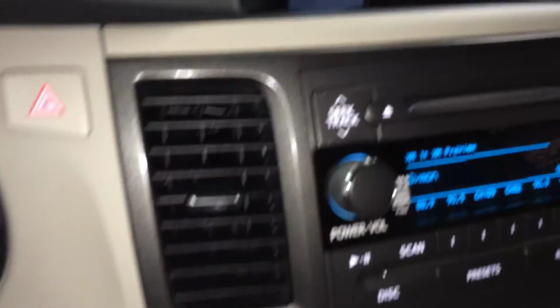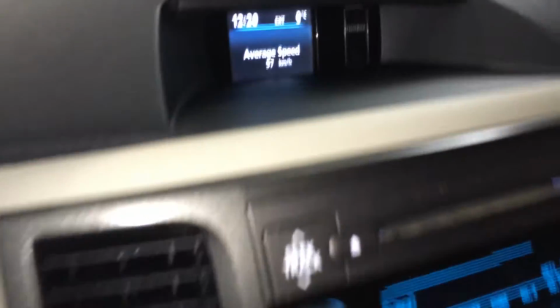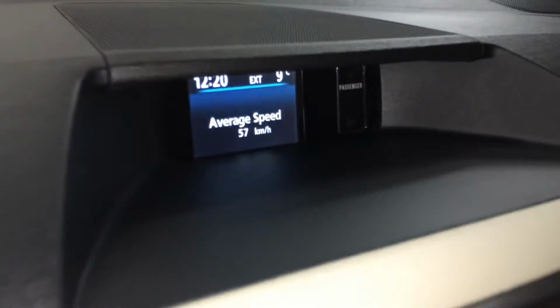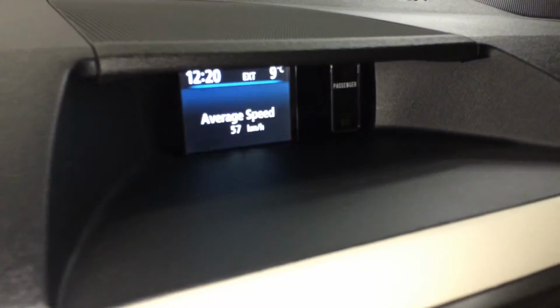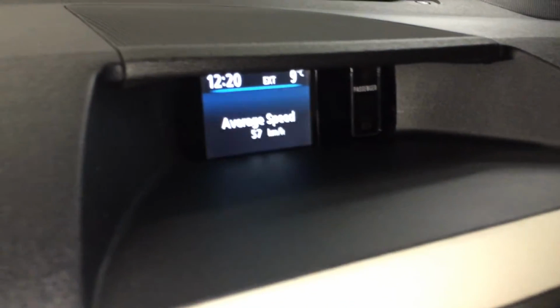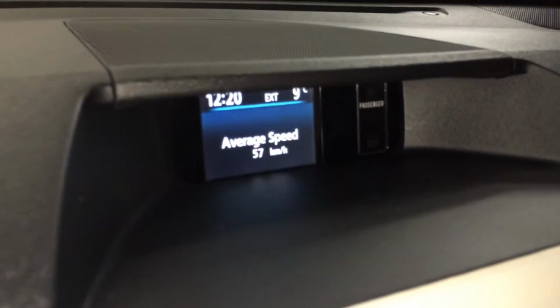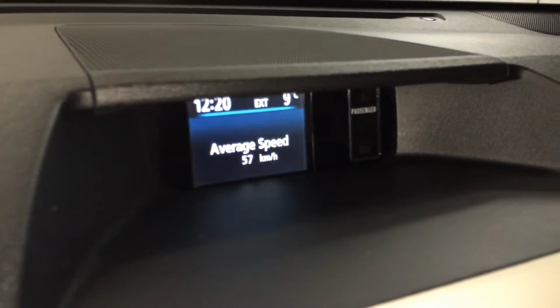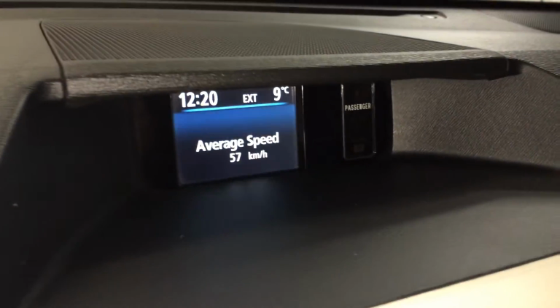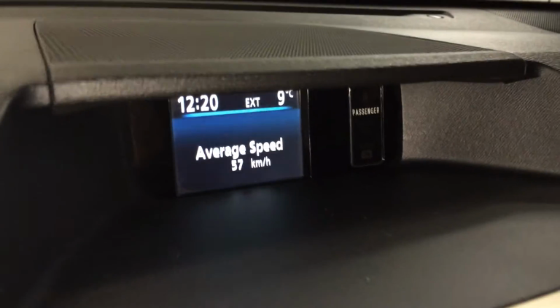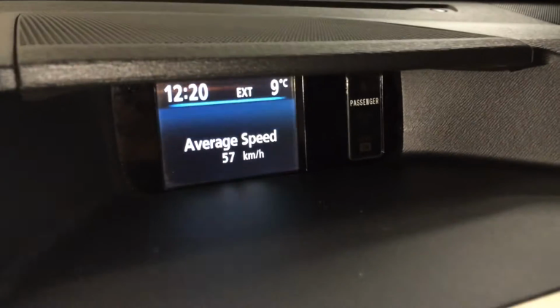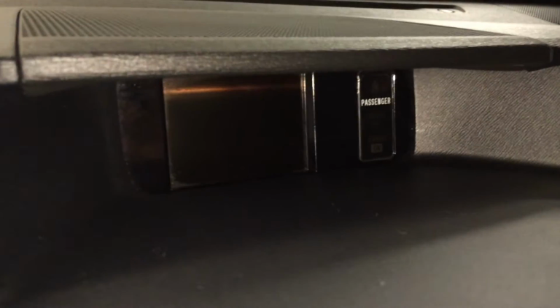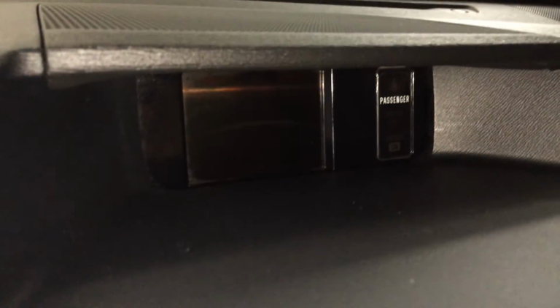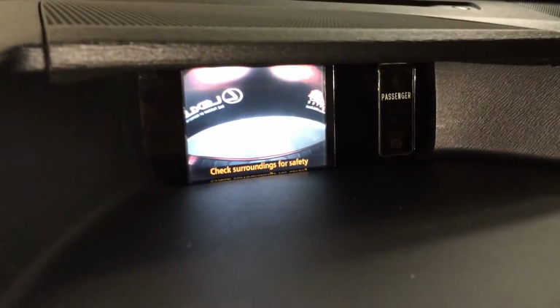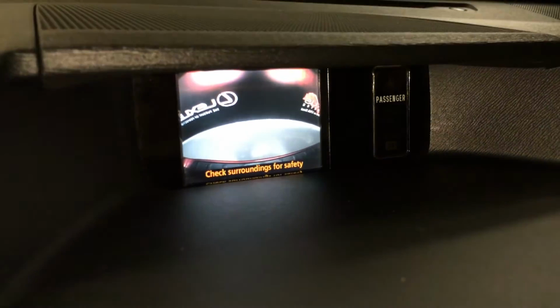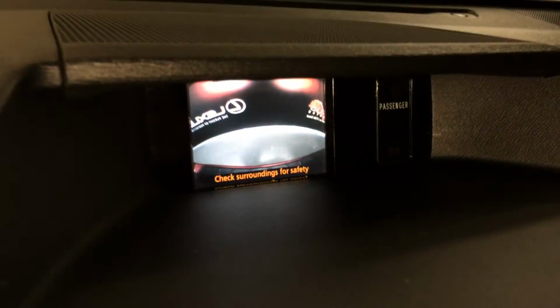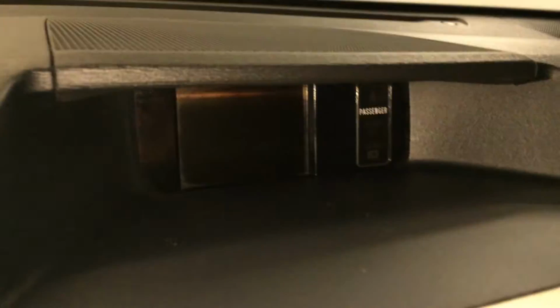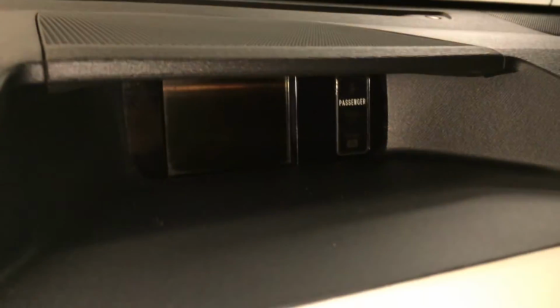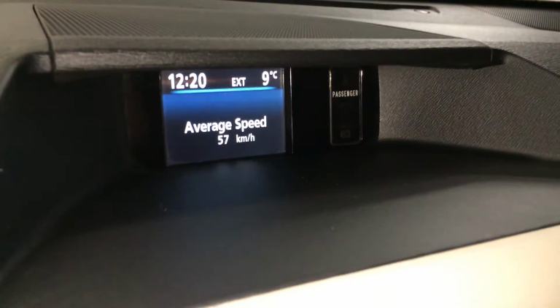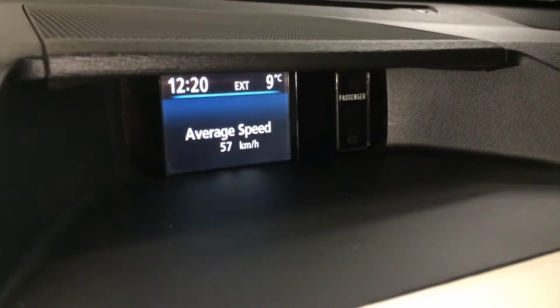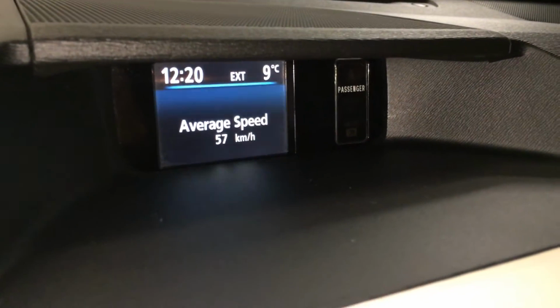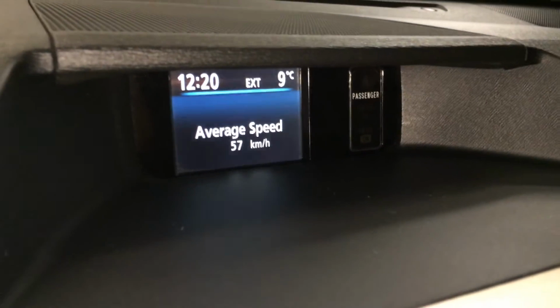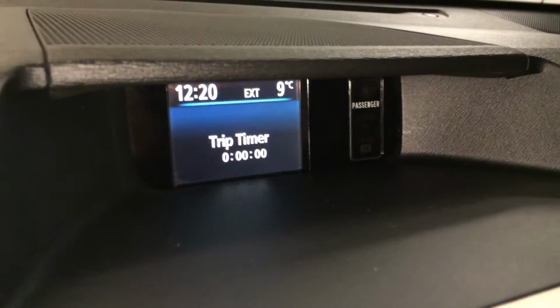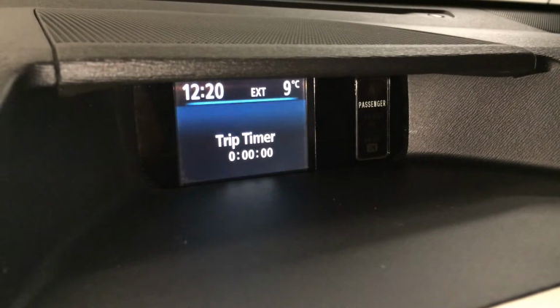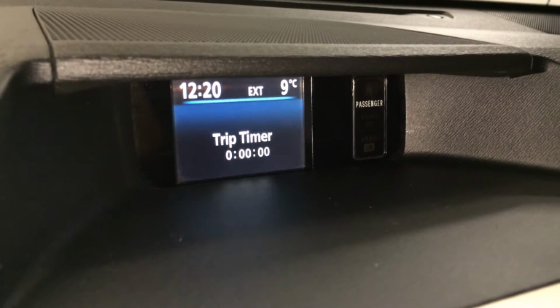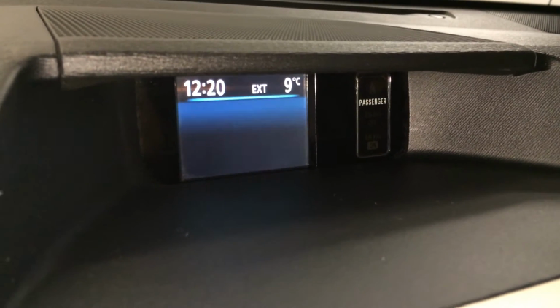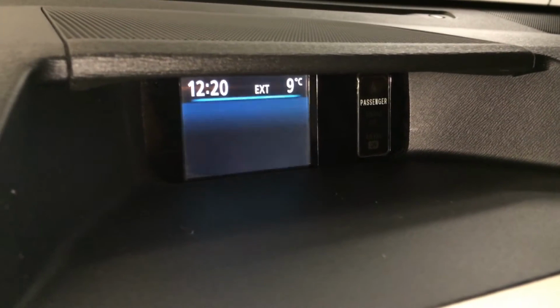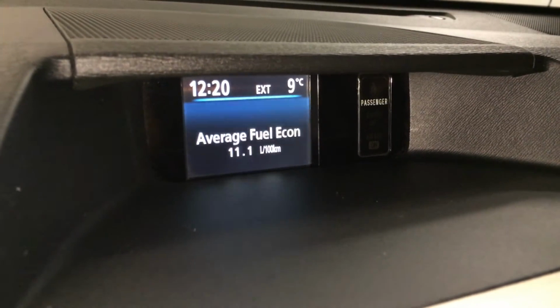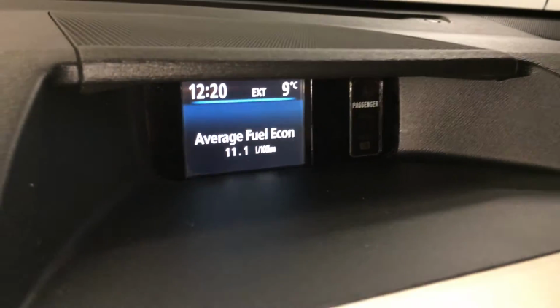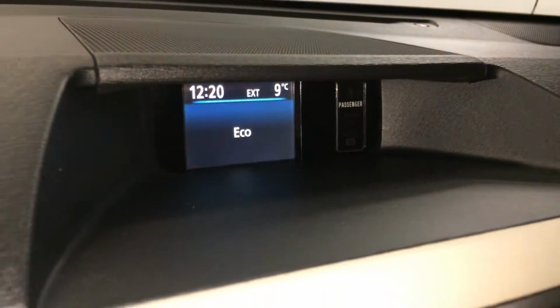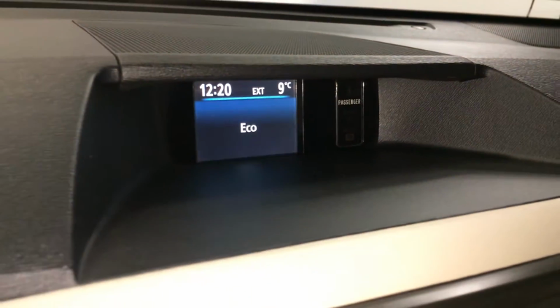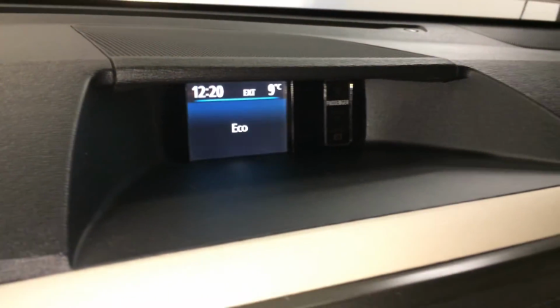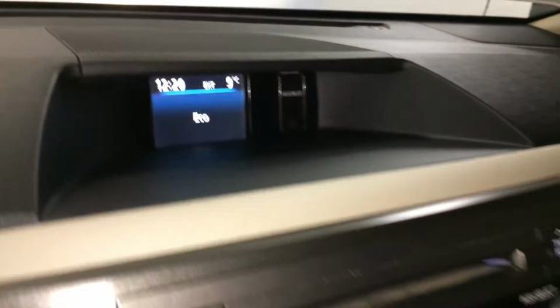The screen up top of the dash houses your backup camera. You can also check out your average speed, distance until empty, outside temperature gauge, and time.